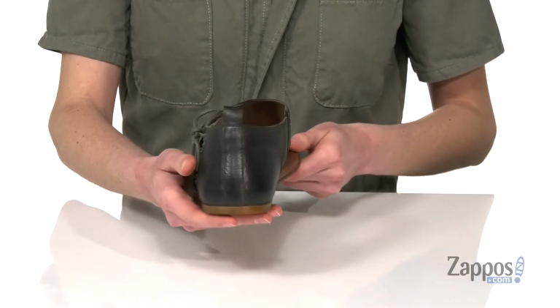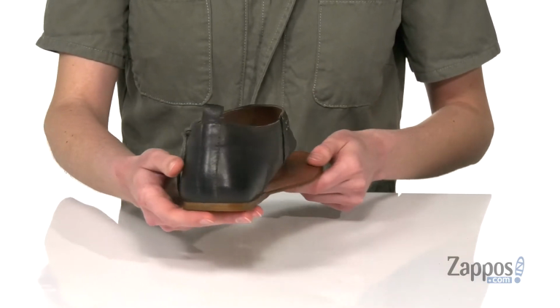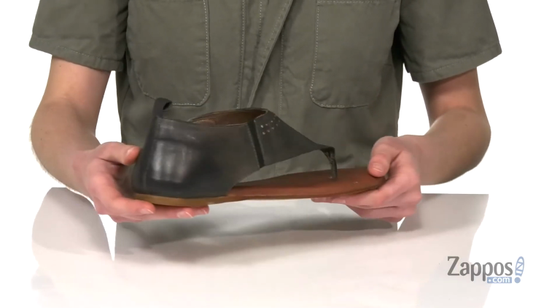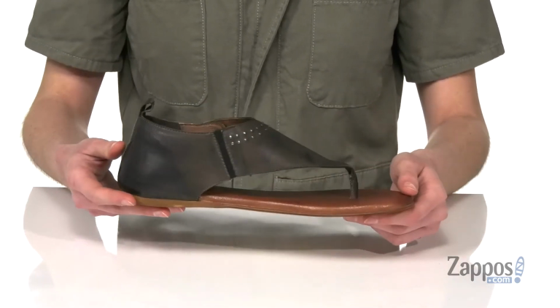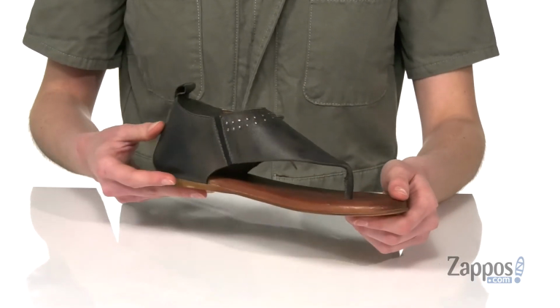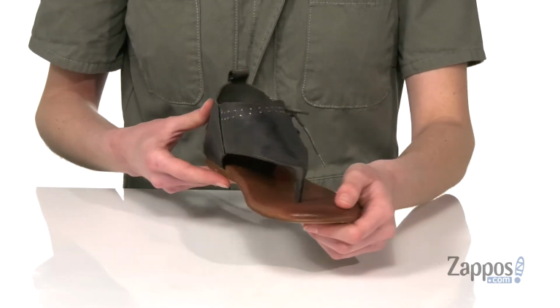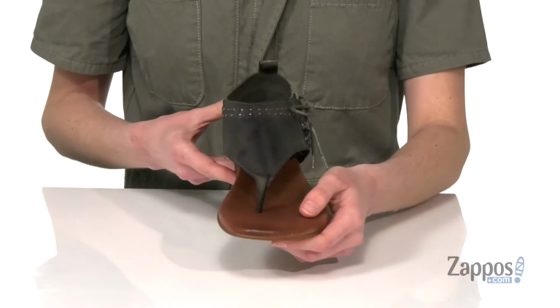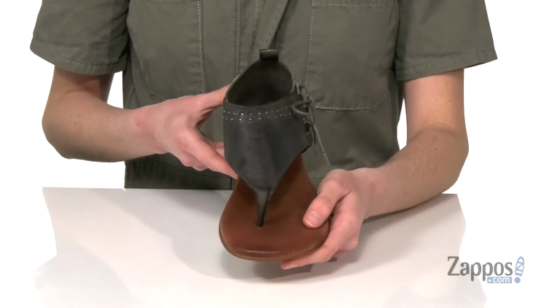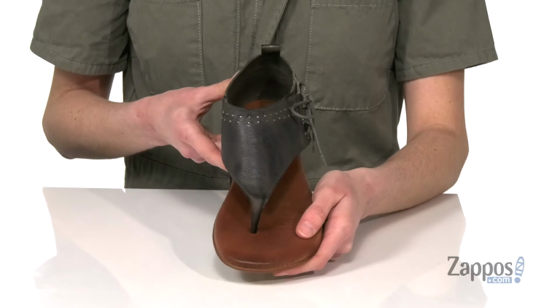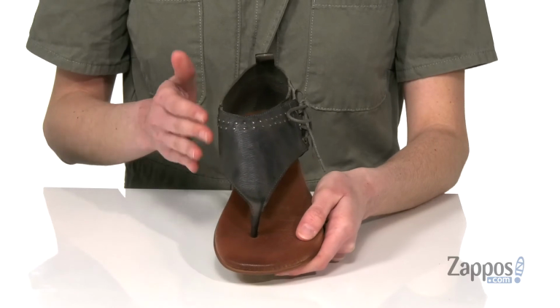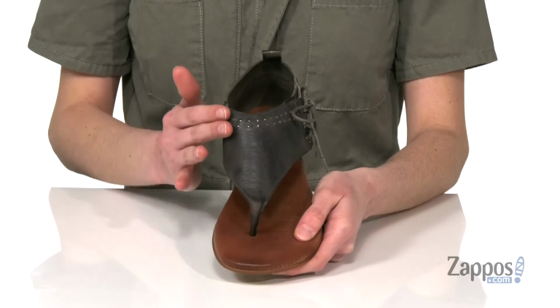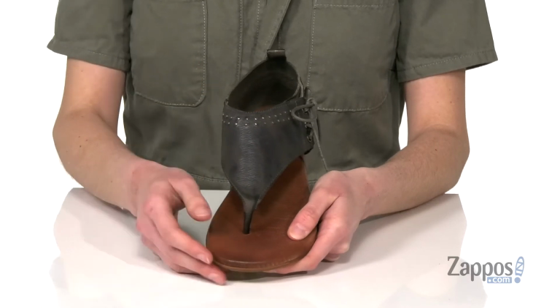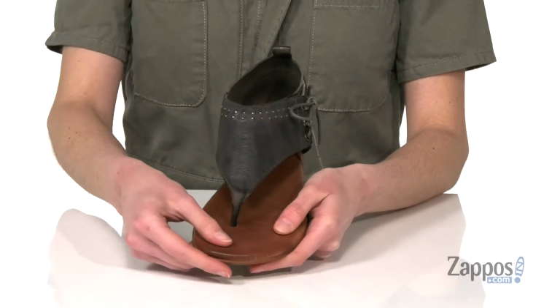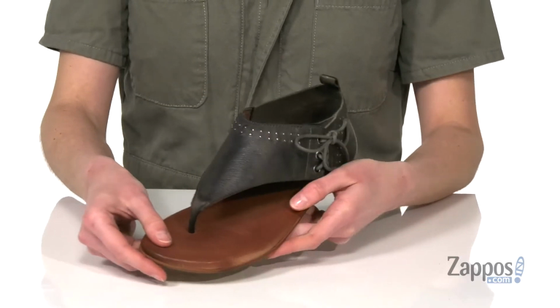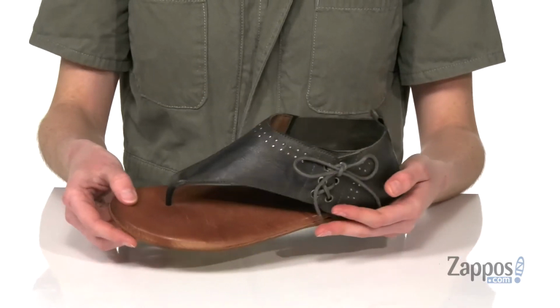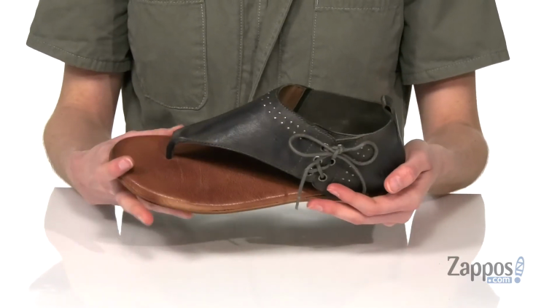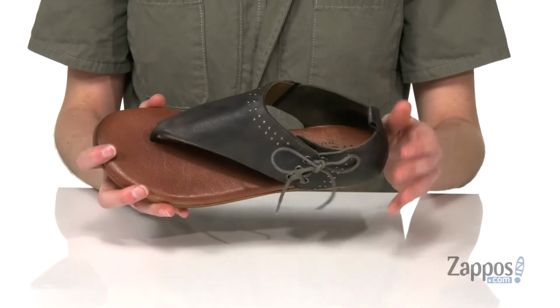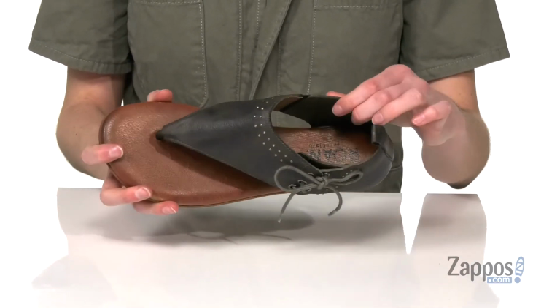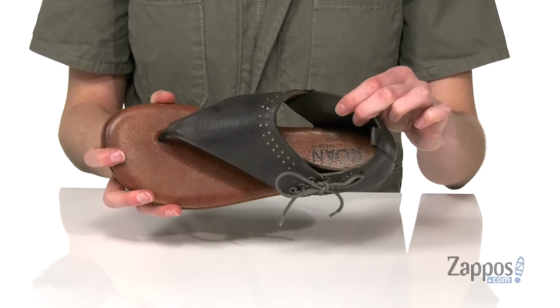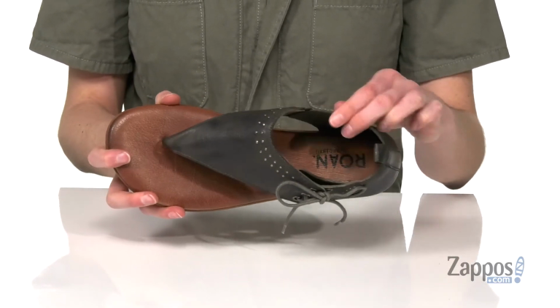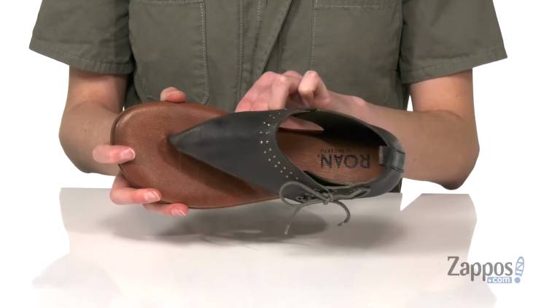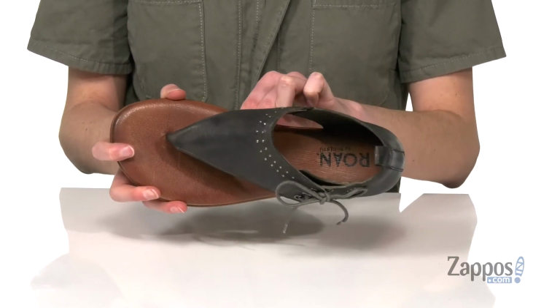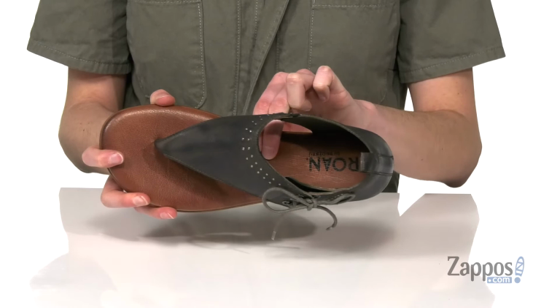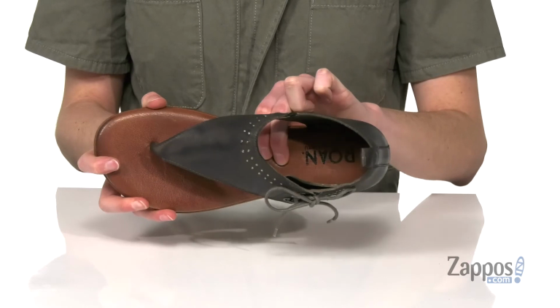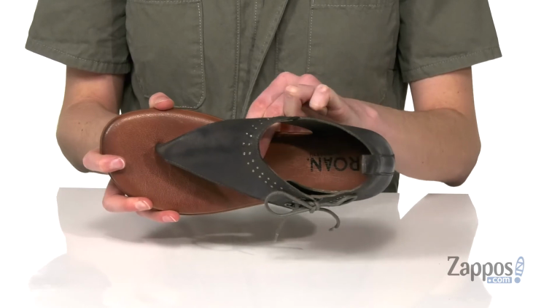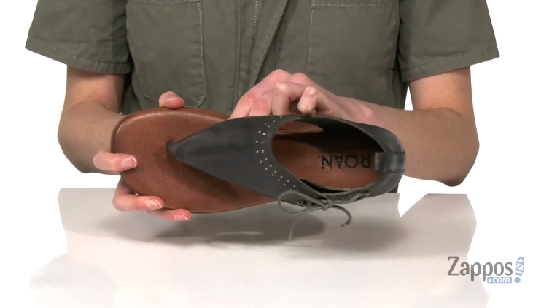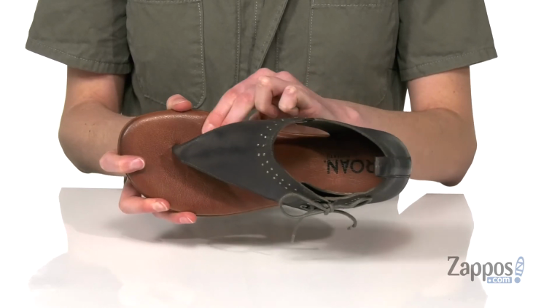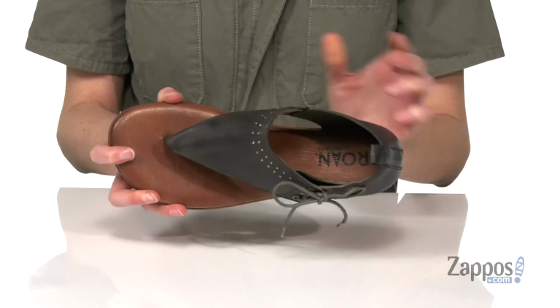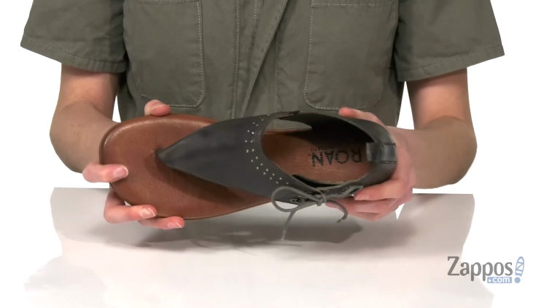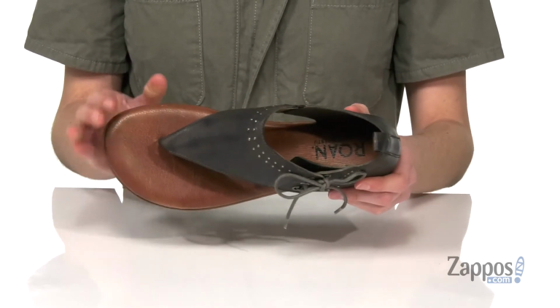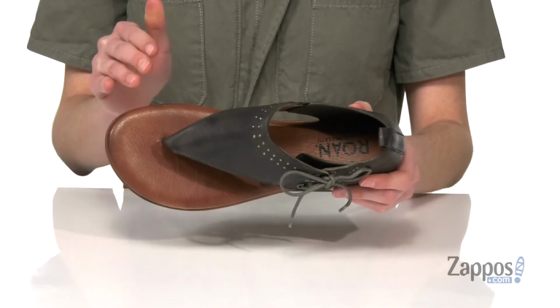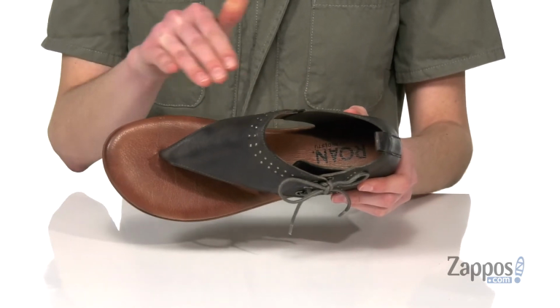There's a back pull tab too to help you out. They've got a leather upper with studded metallic hardware on top. Inside has a leather lining and it's nicely padded all through that leather footbed.